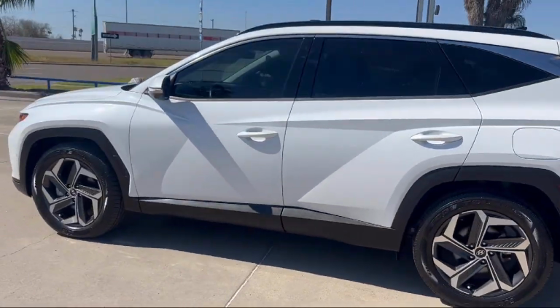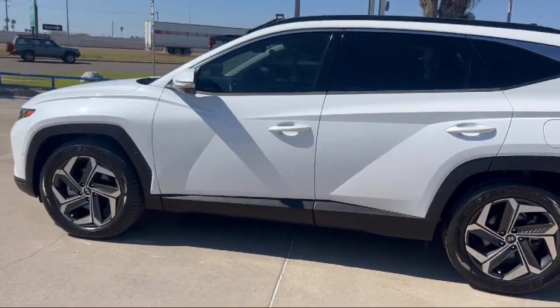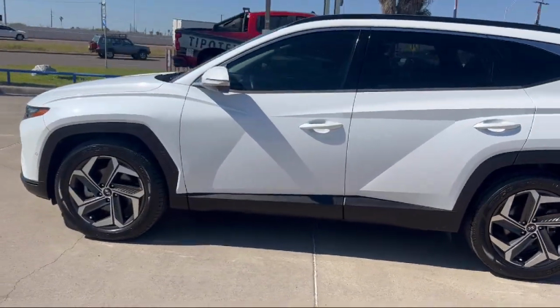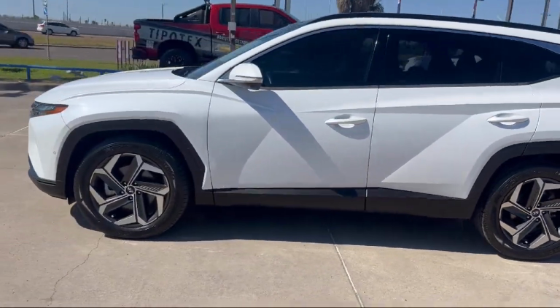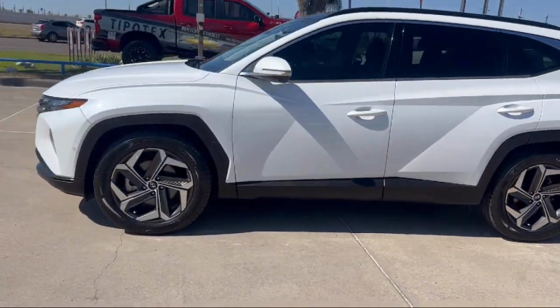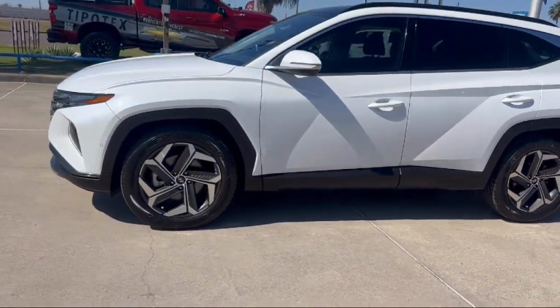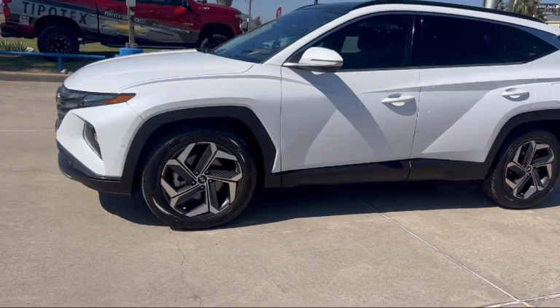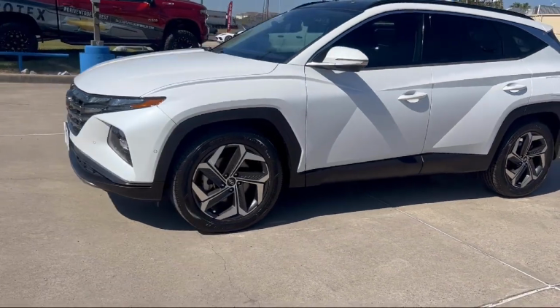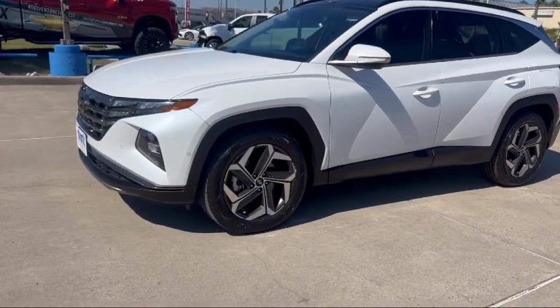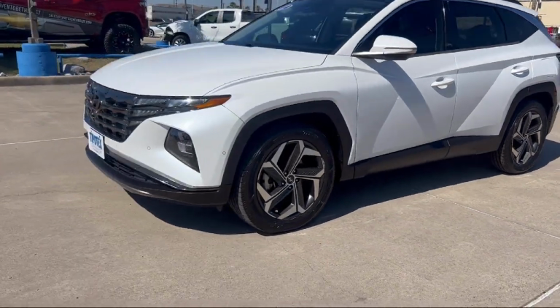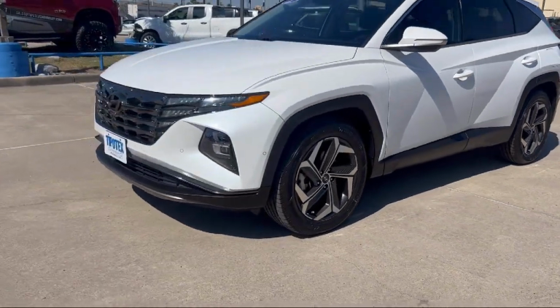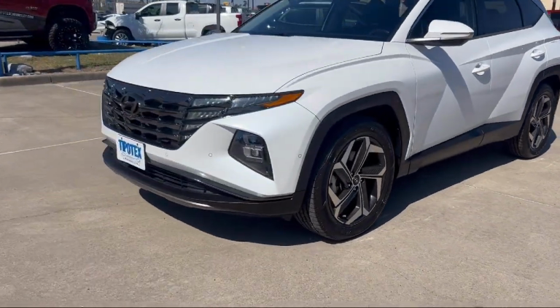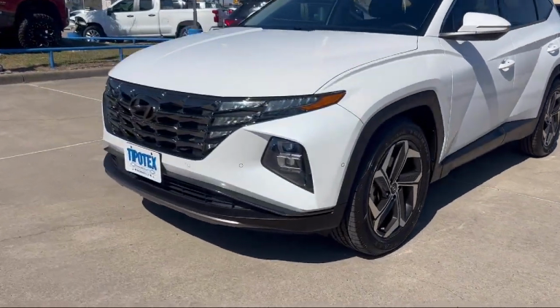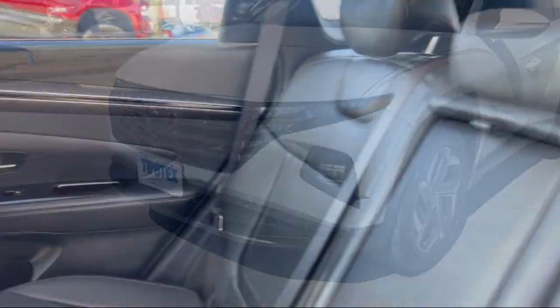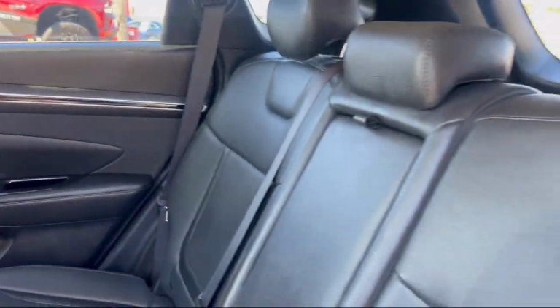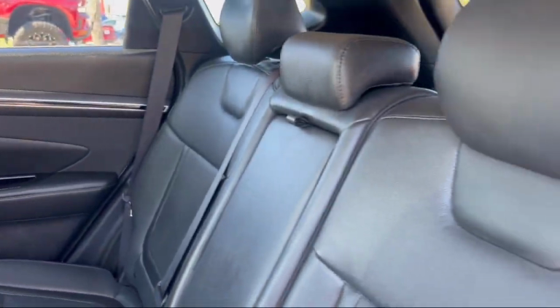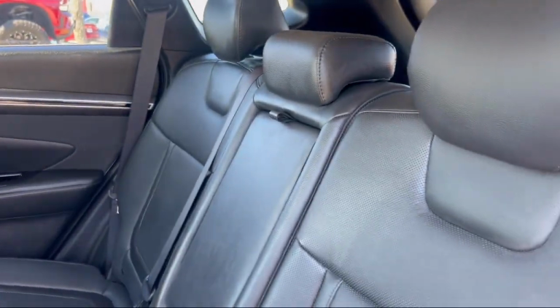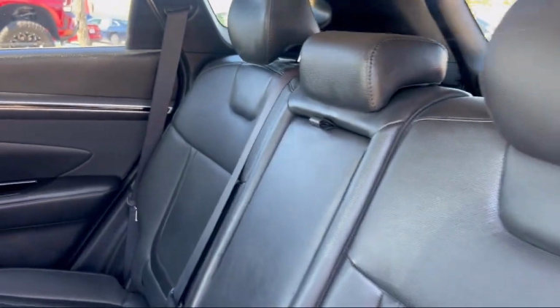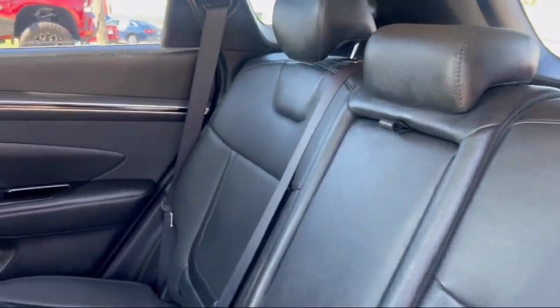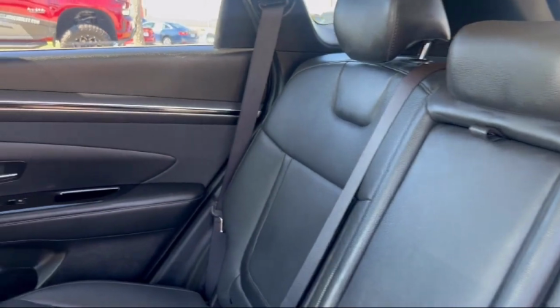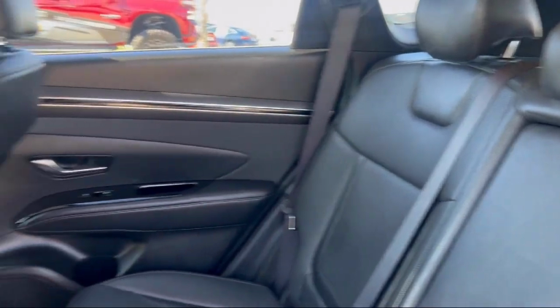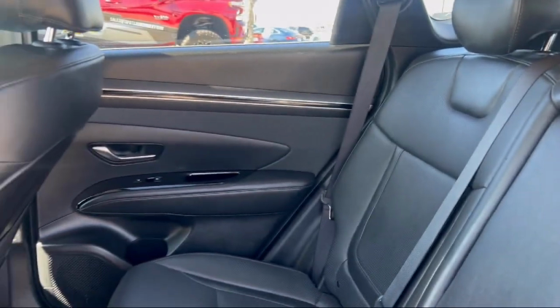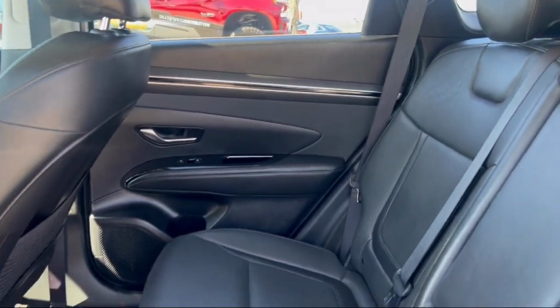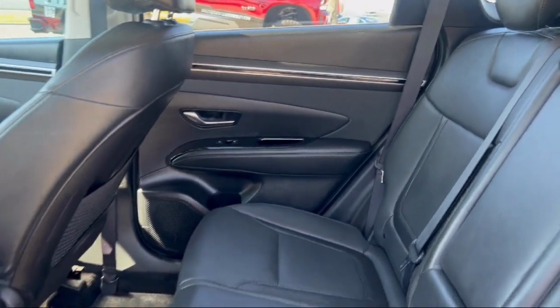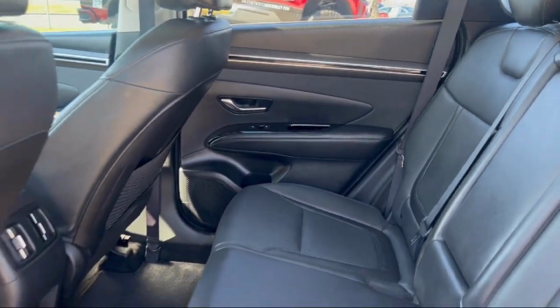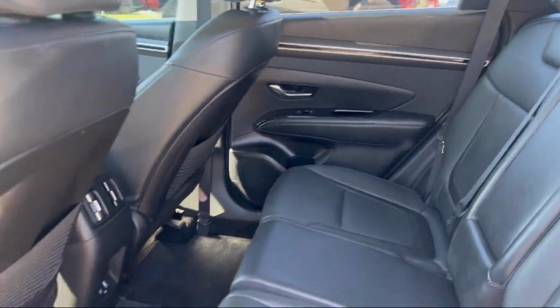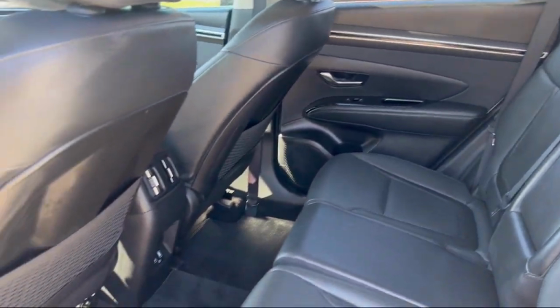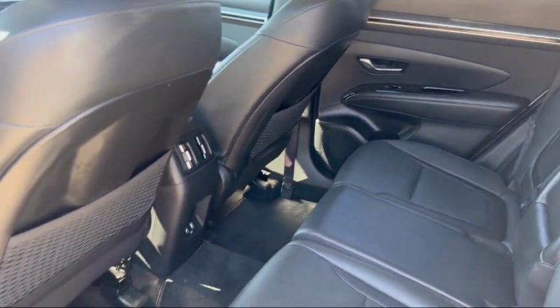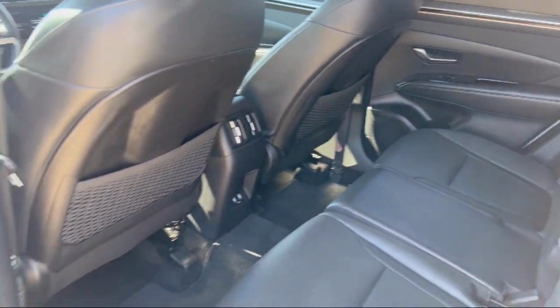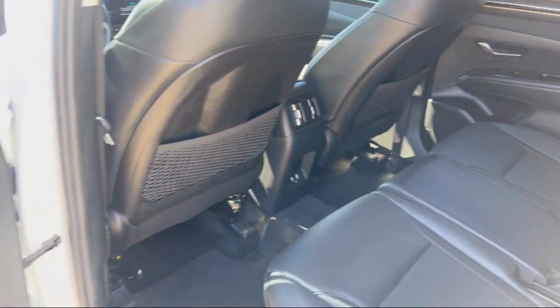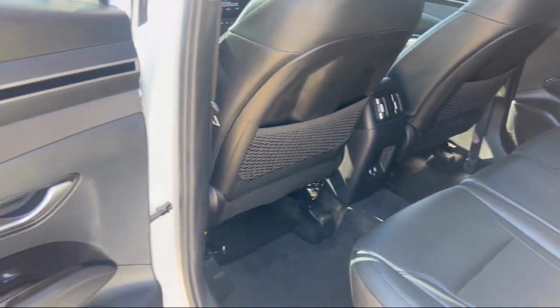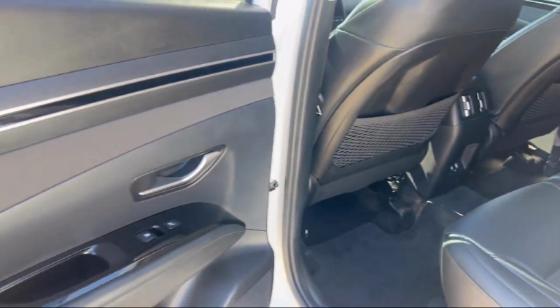Dual Front Air Conditioning Zones, Trailer Stability Control, Automatic Emergency Front Braking, Power Door Locks Anti-Lockout, and Speed Sensitive Volume Control with a Center Front Console with Armrest and Storage.